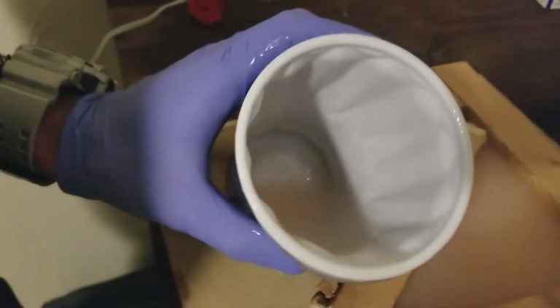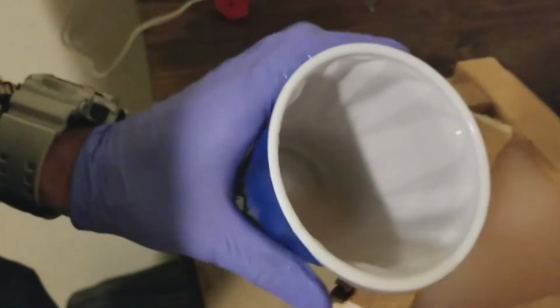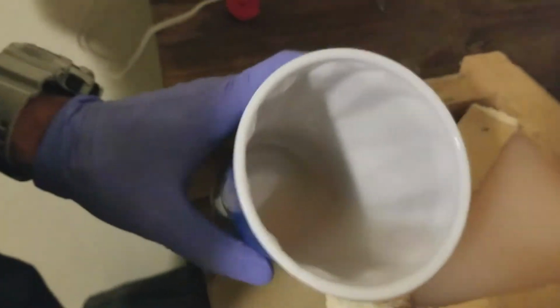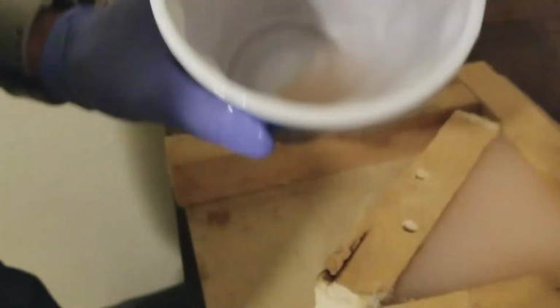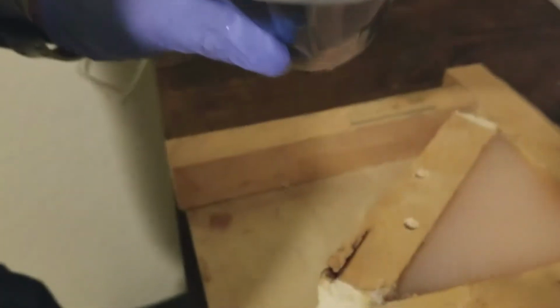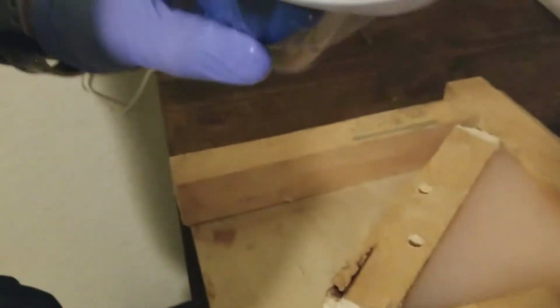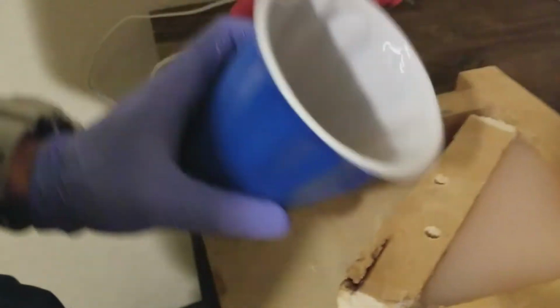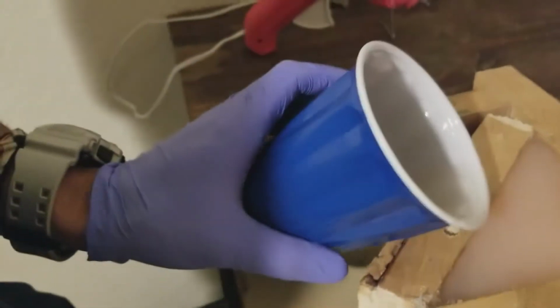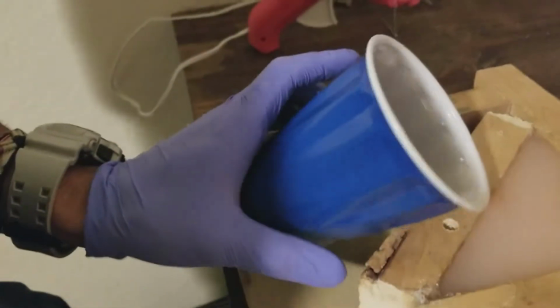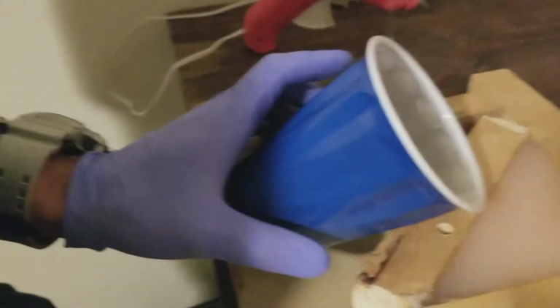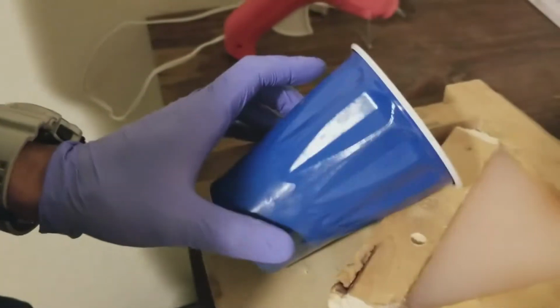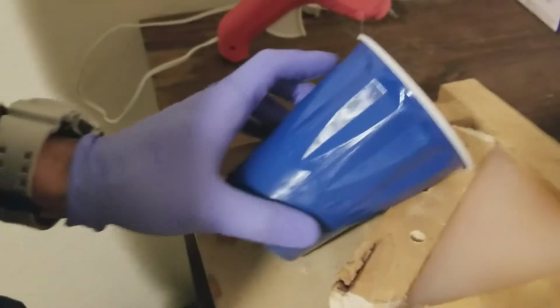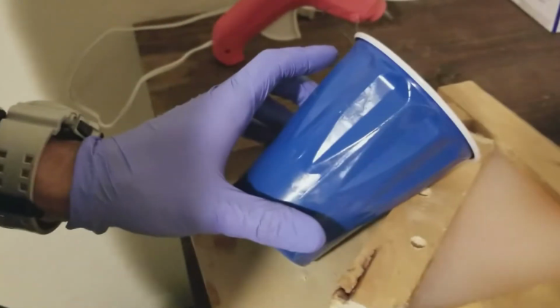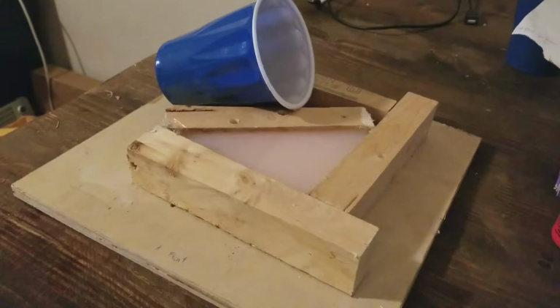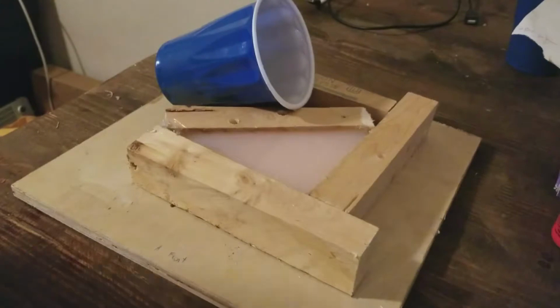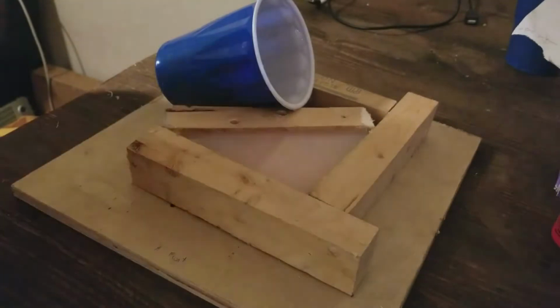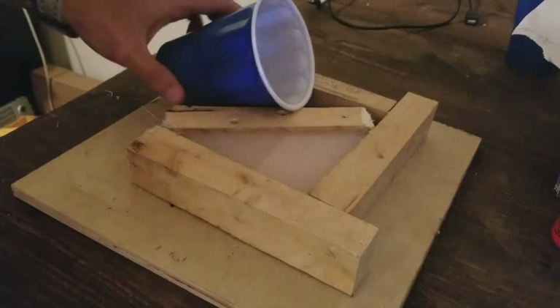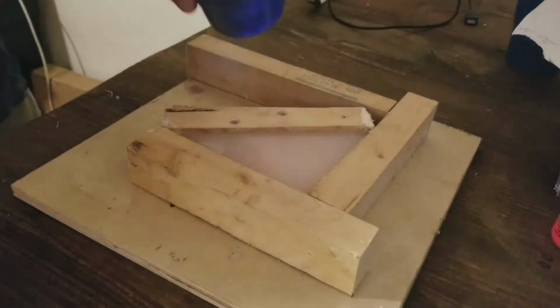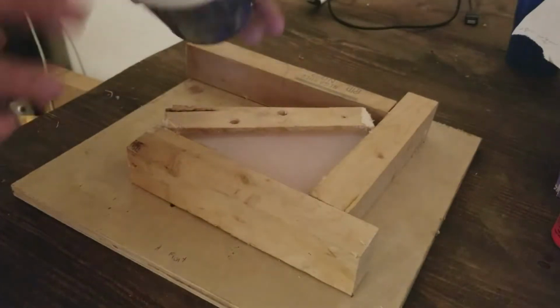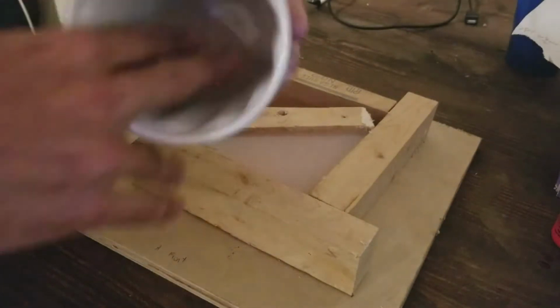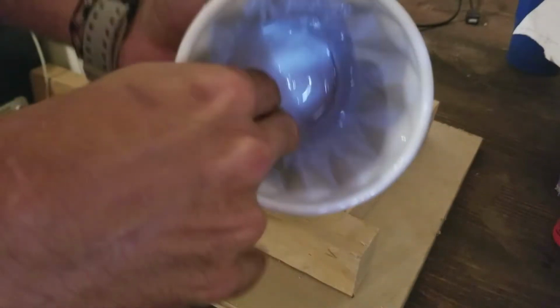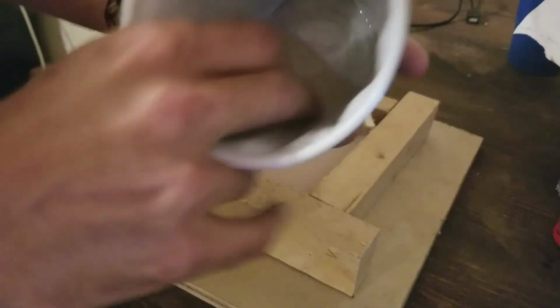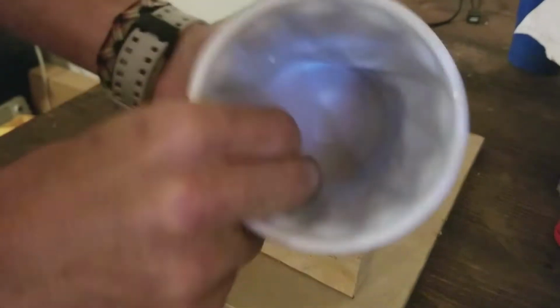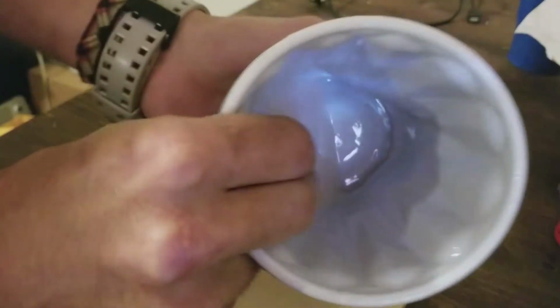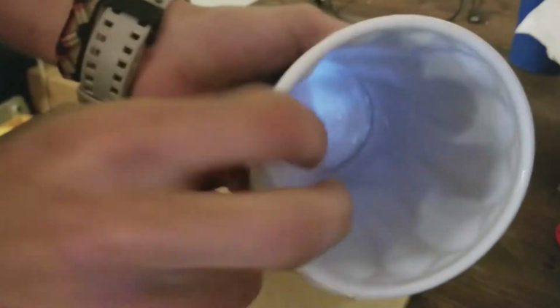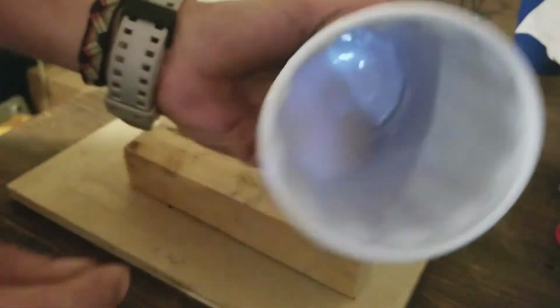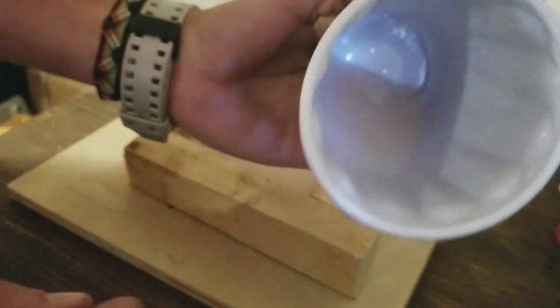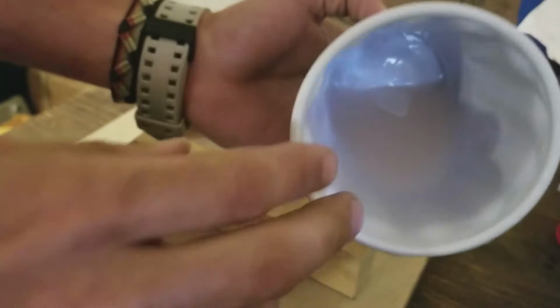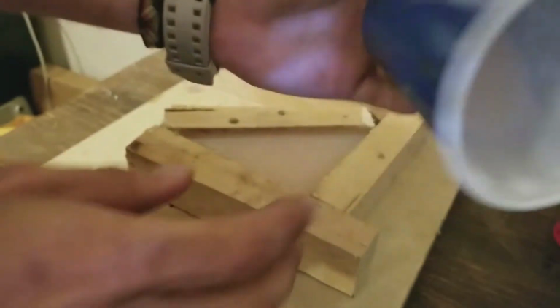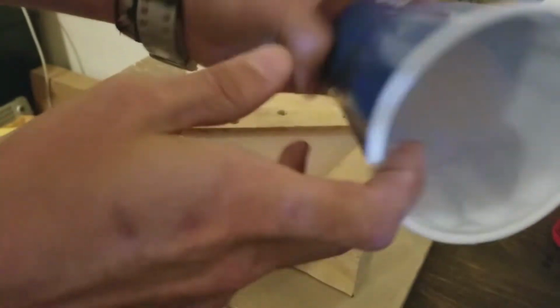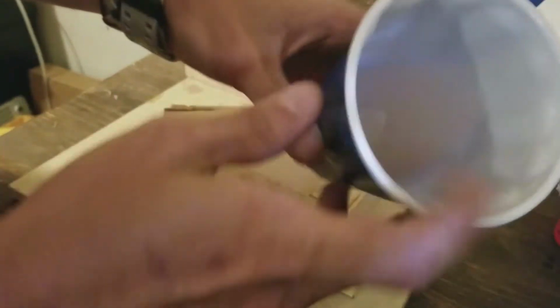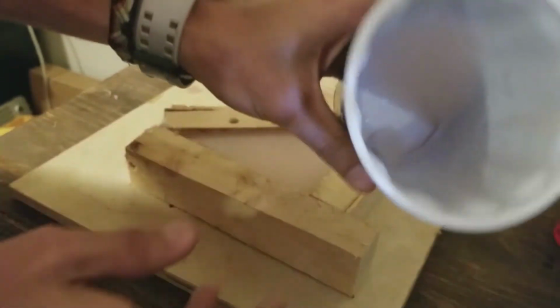I set the cup aside with a little extra silicone in there so I can tell when it's done curing without touching the mold itself. That little piece you see — I peeled it off just to make sure everything was finished.